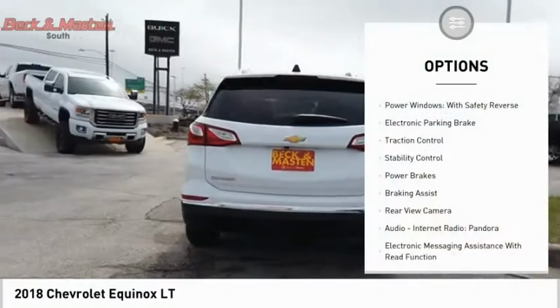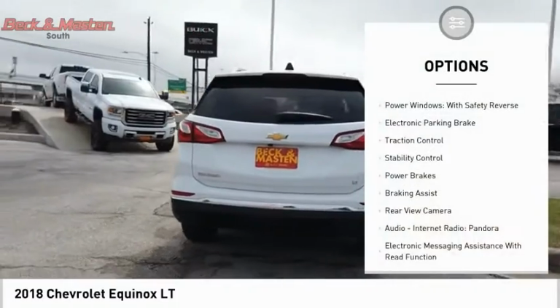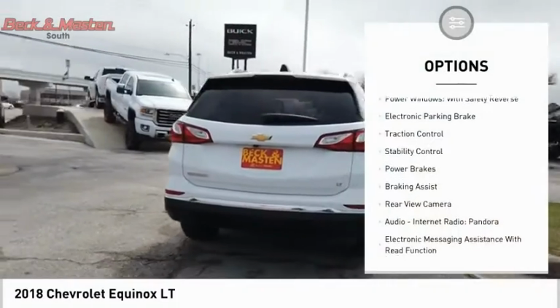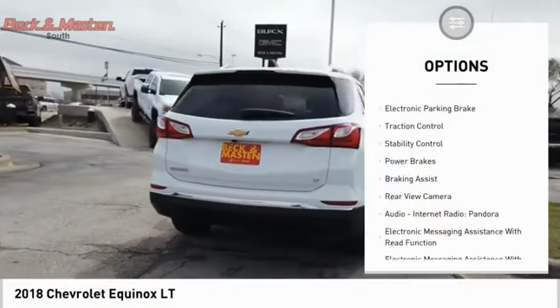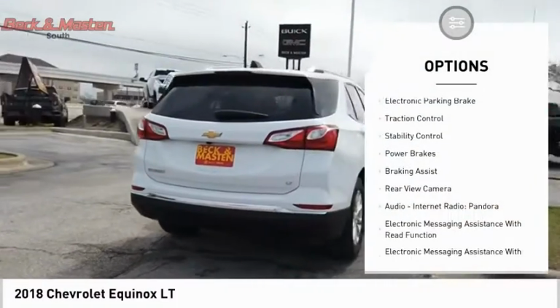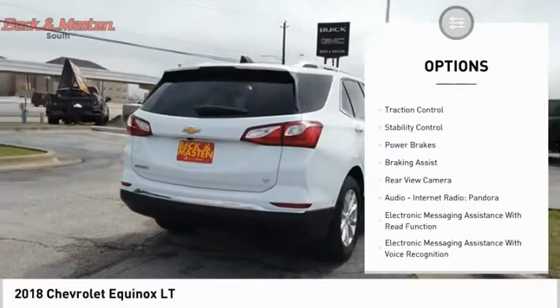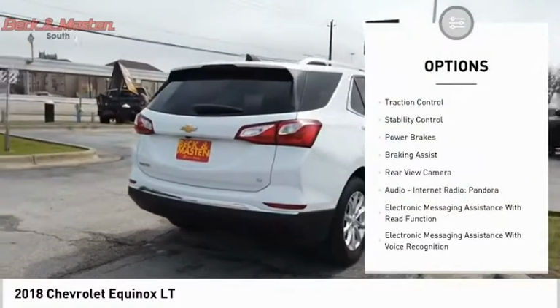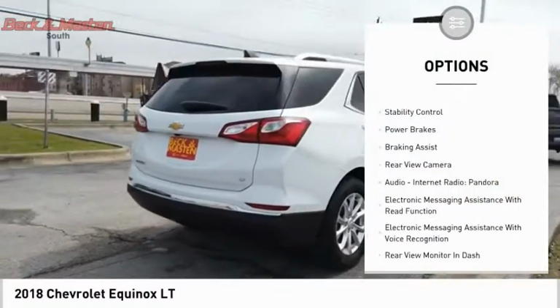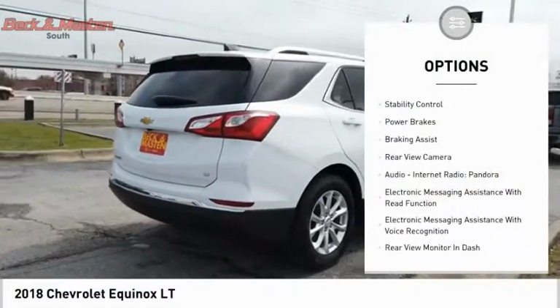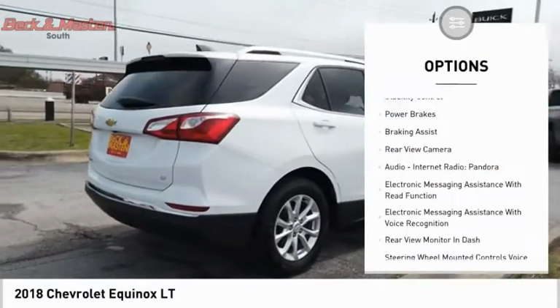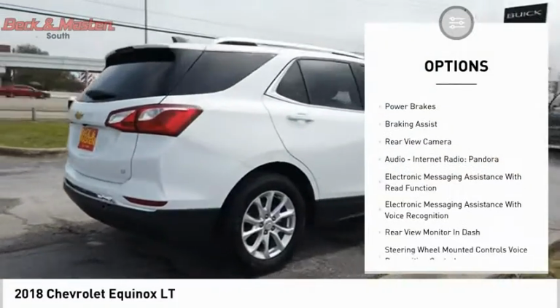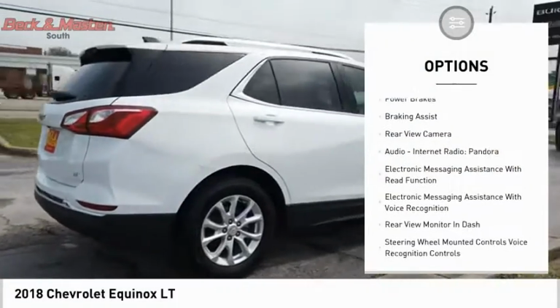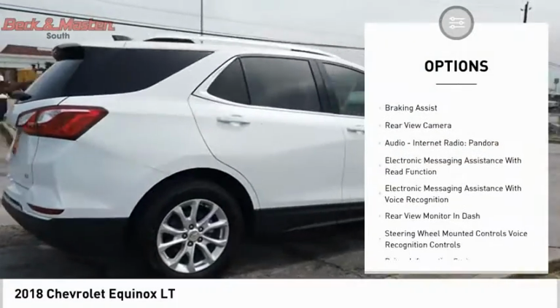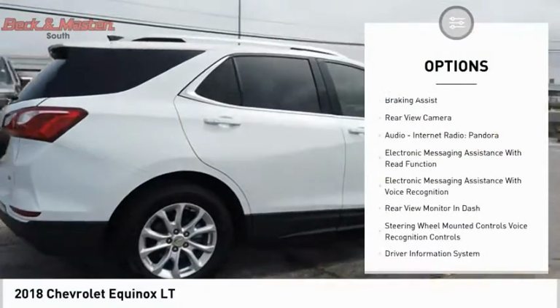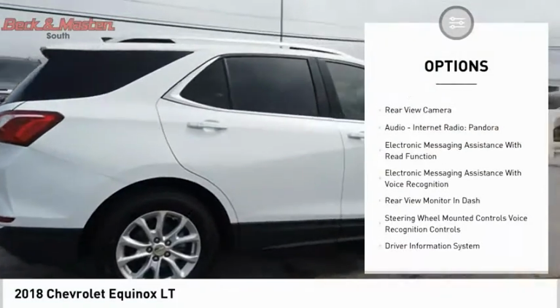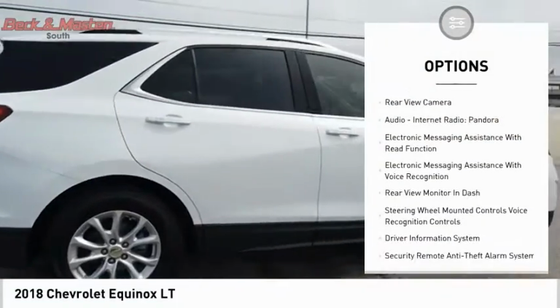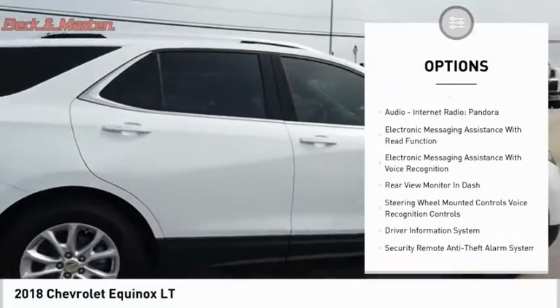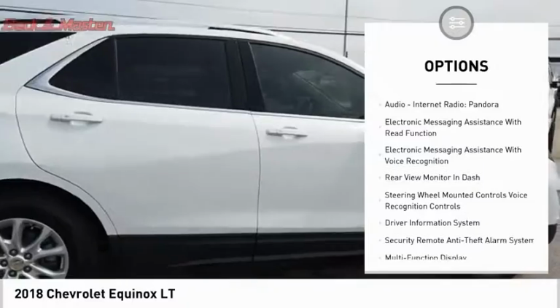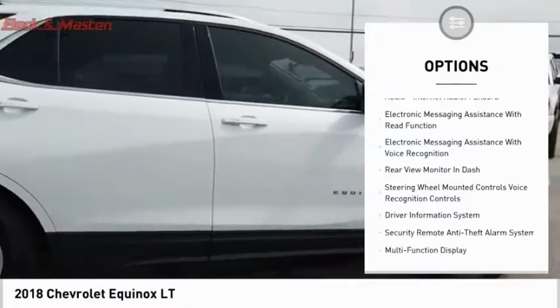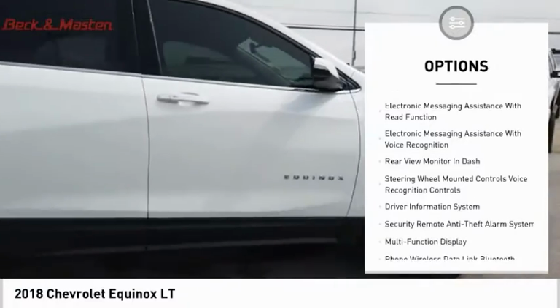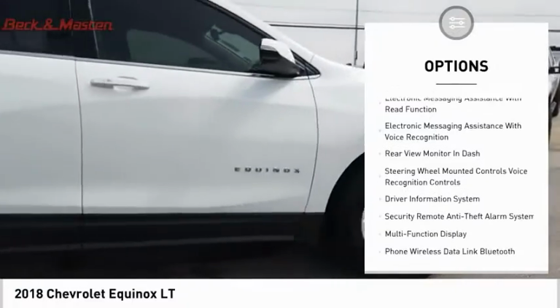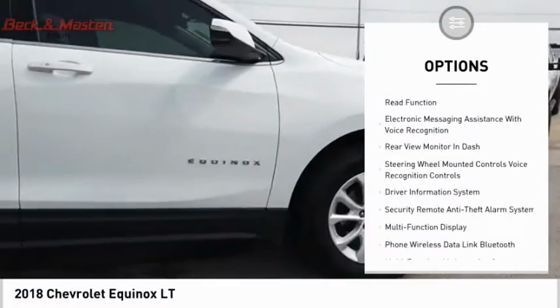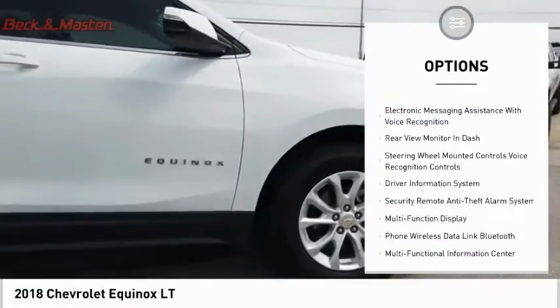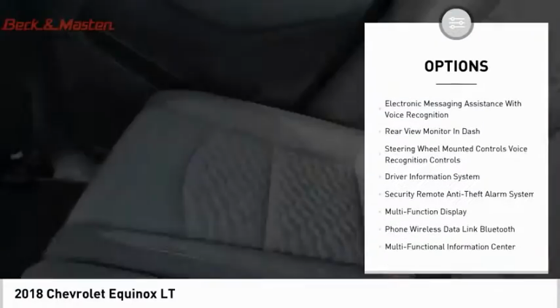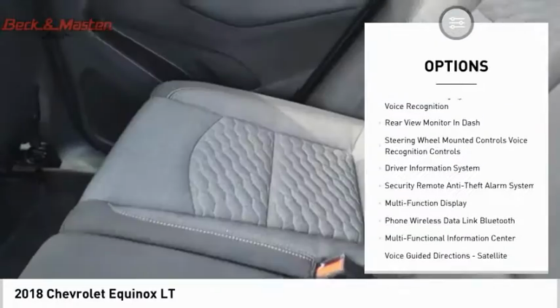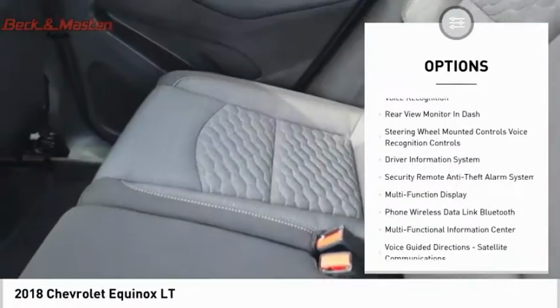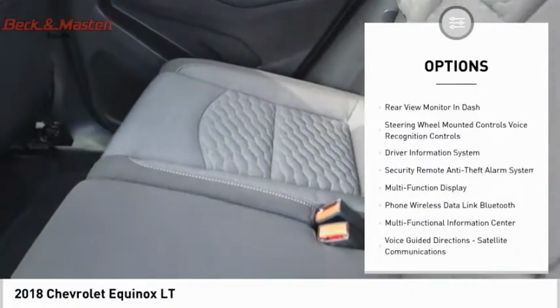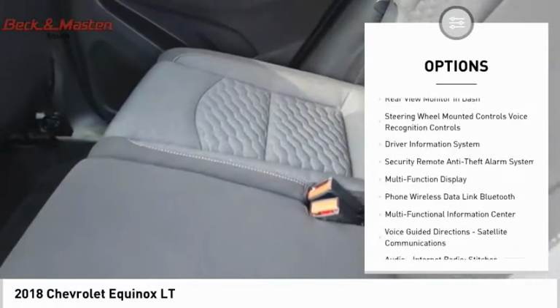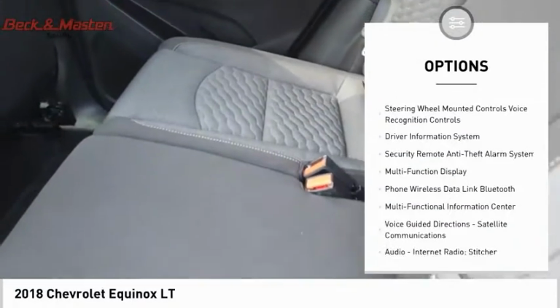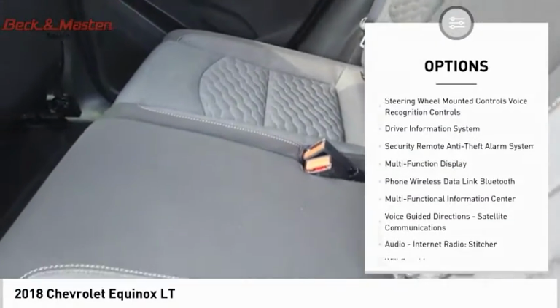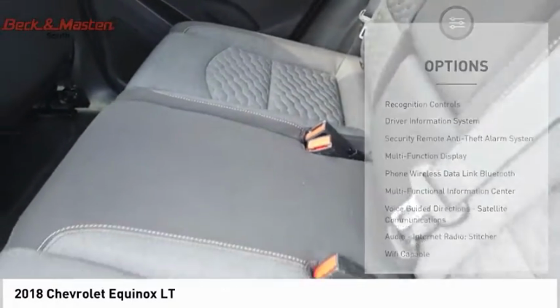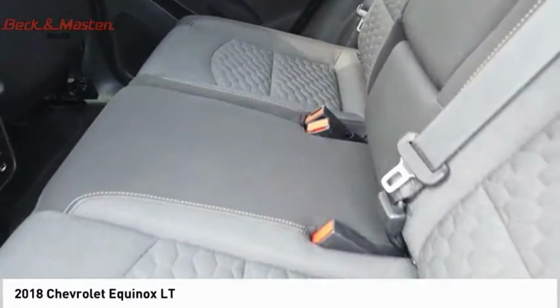Power windows with safety reverse, electronic parking brake, traction control, stability control, power brakes, braking assist, and rear view camera.